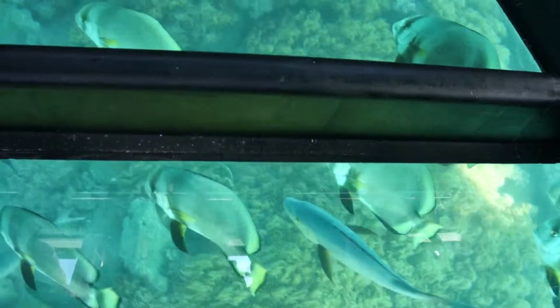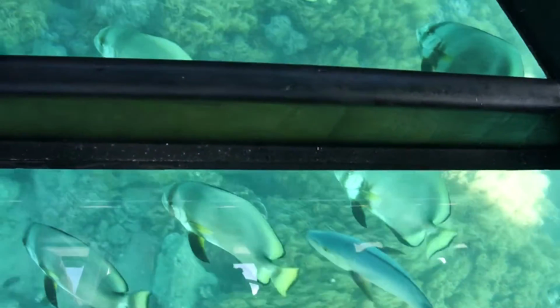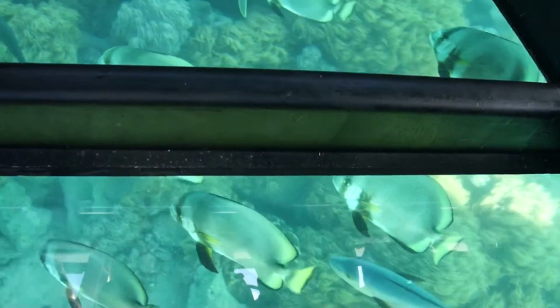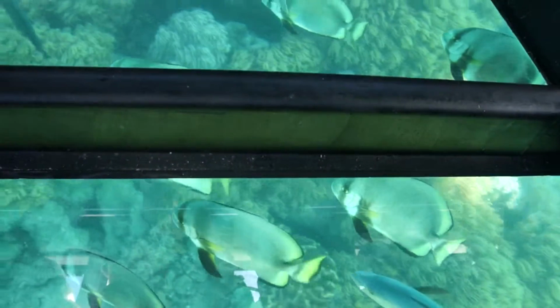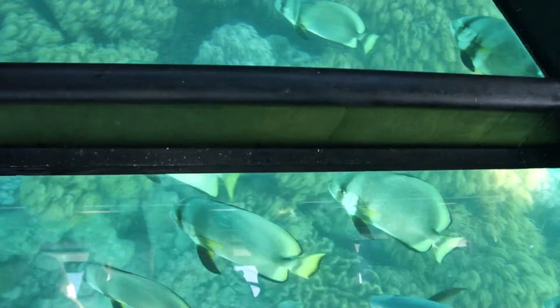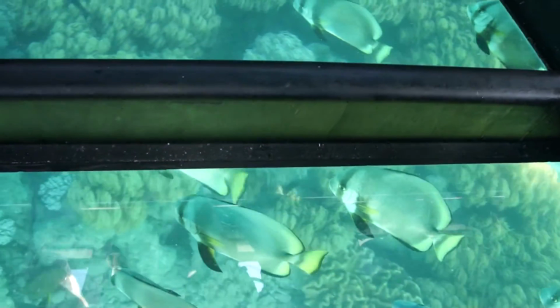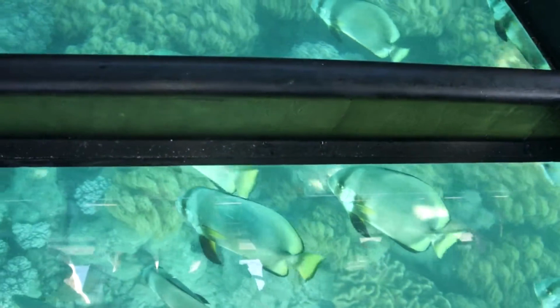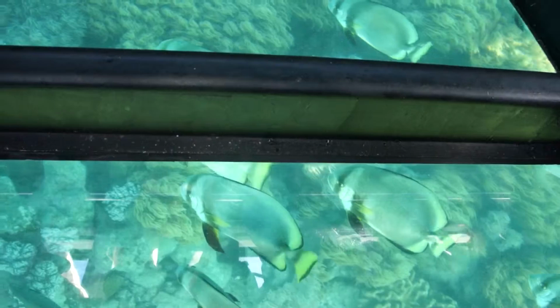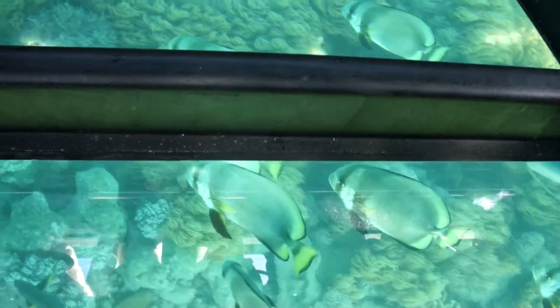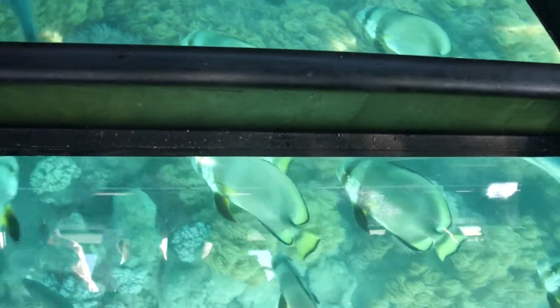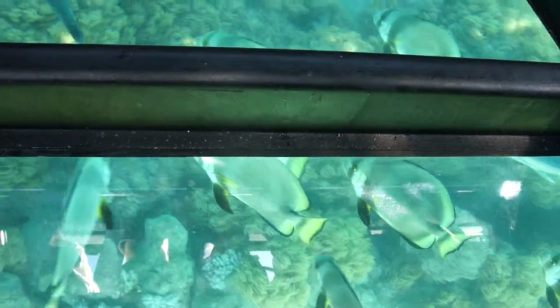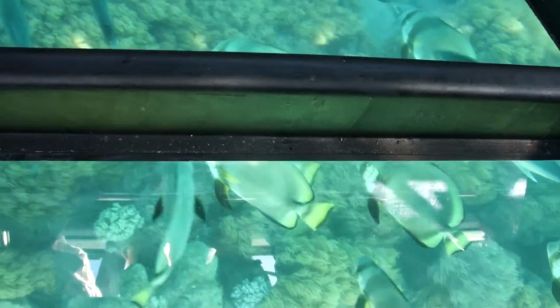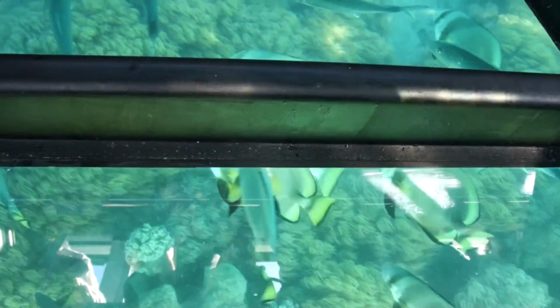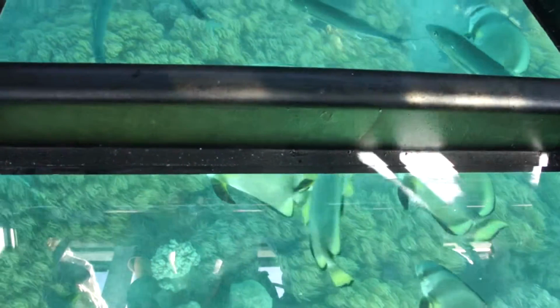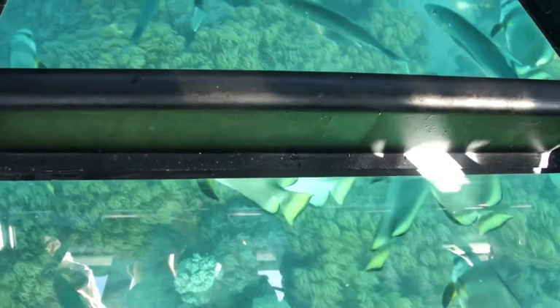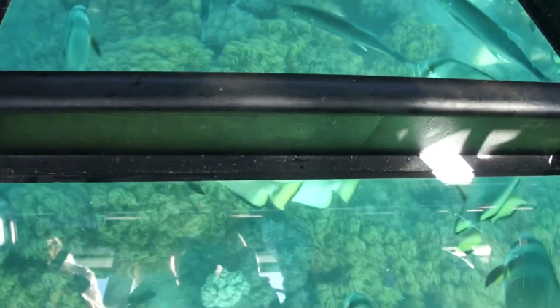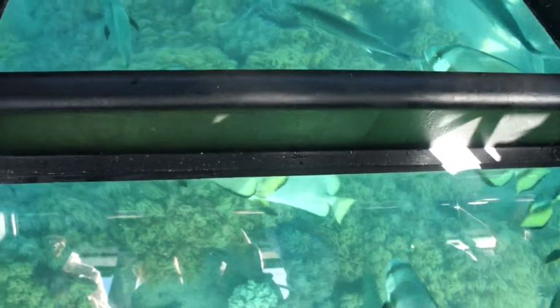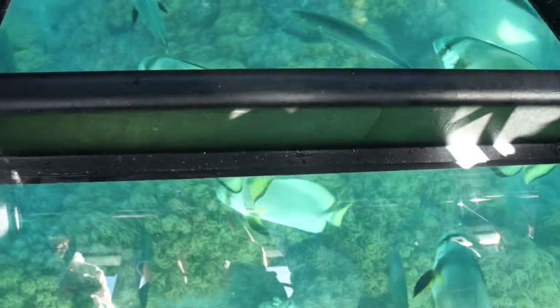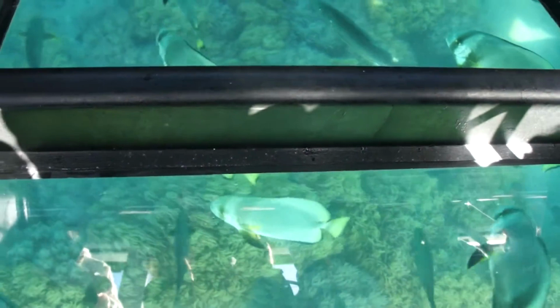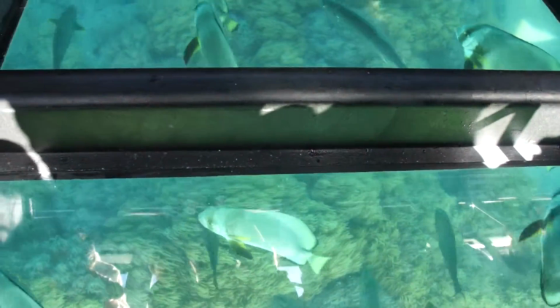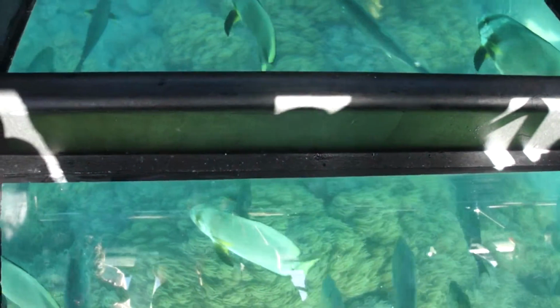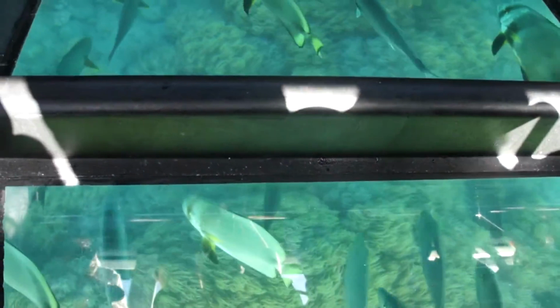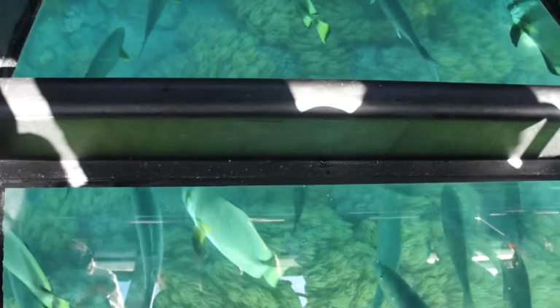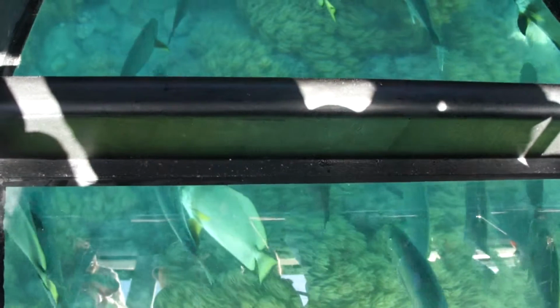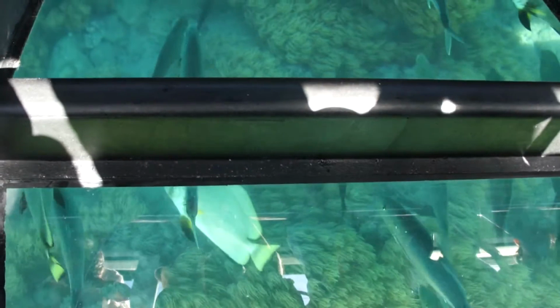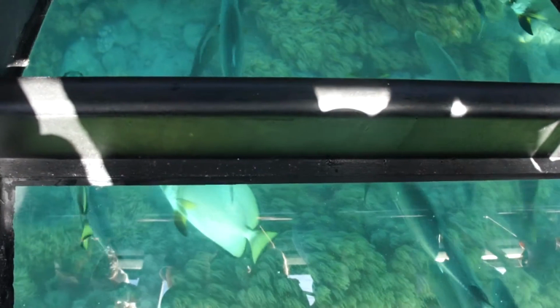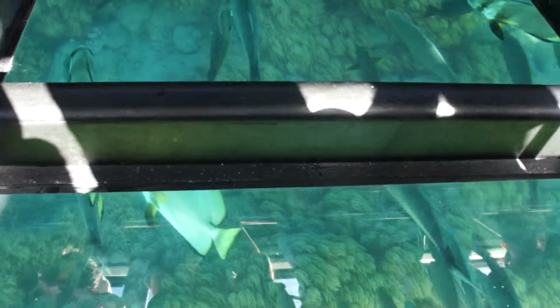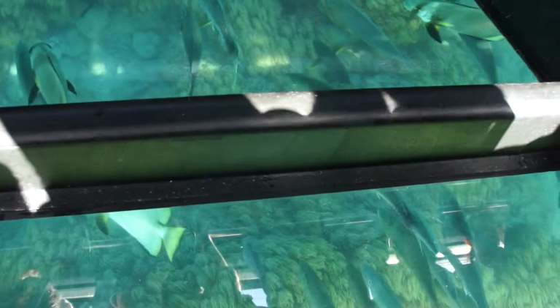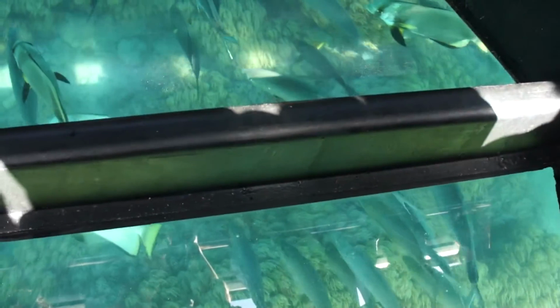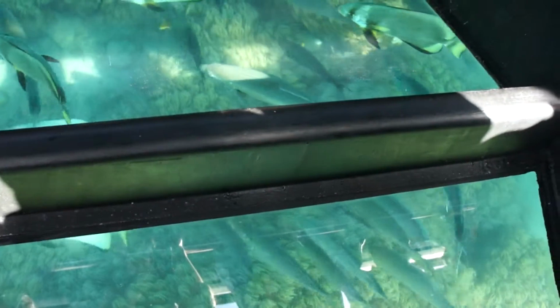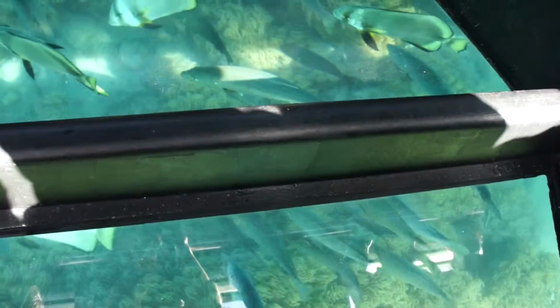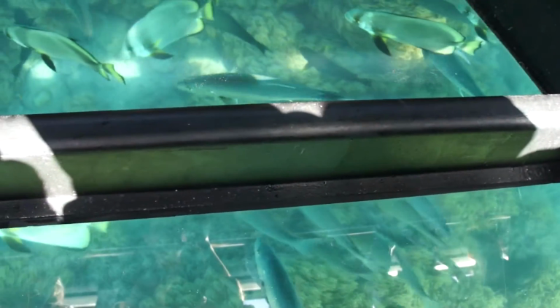The ones that we do have below us as we speak are the large discus-looking ones. They're called a batfish. These are an omnivore, which means that they're not very fussy. They will eat anything that they could possibly fit in their mouth.